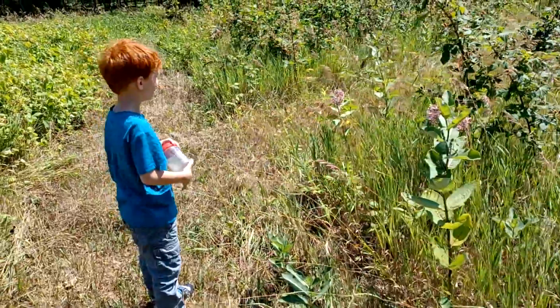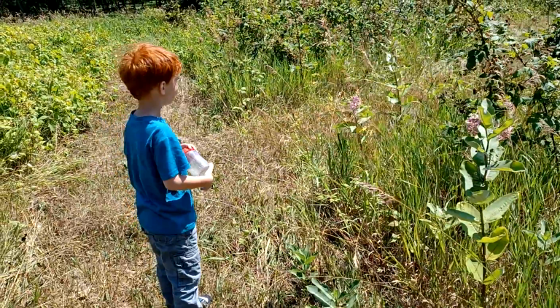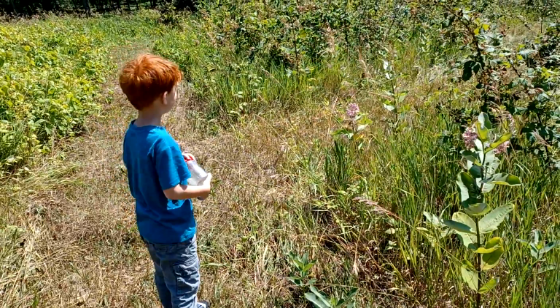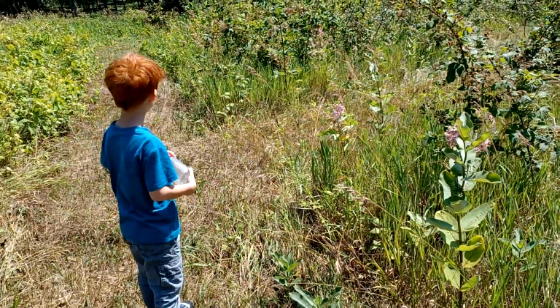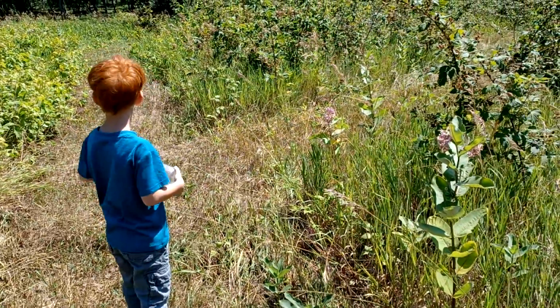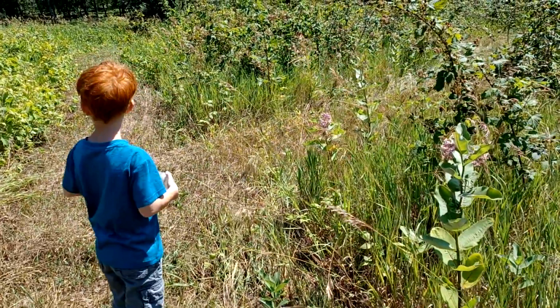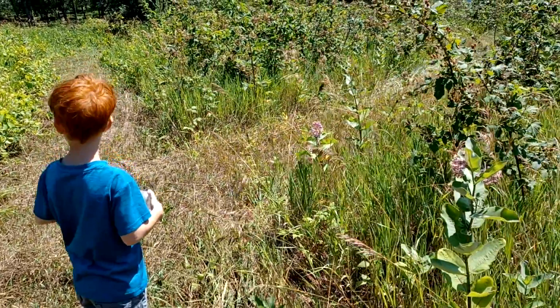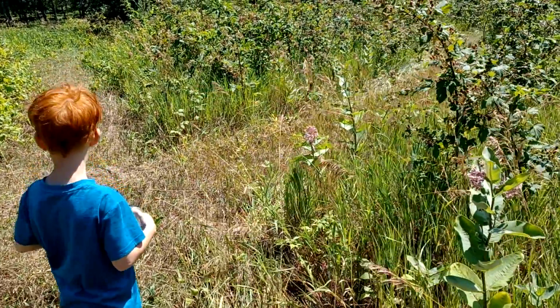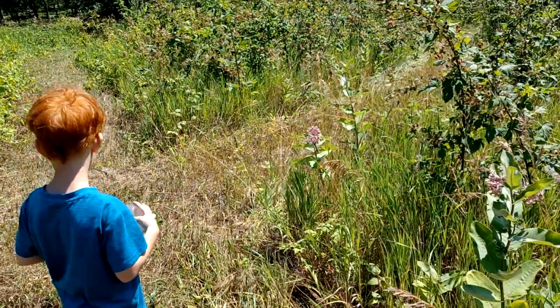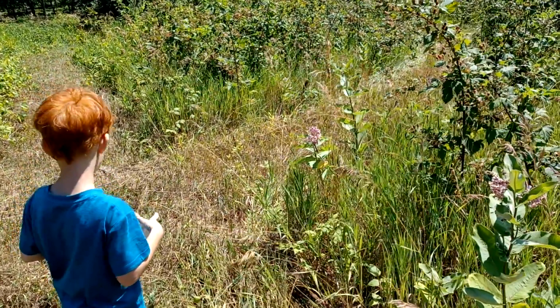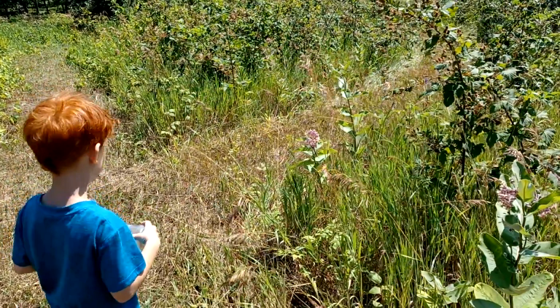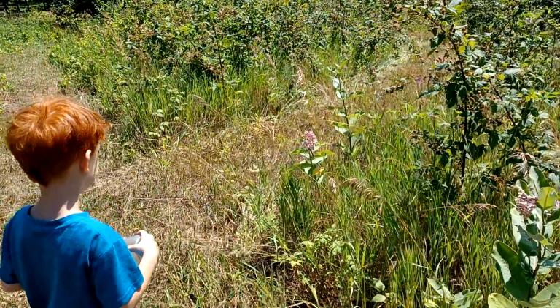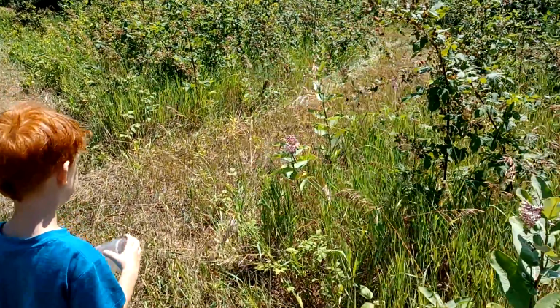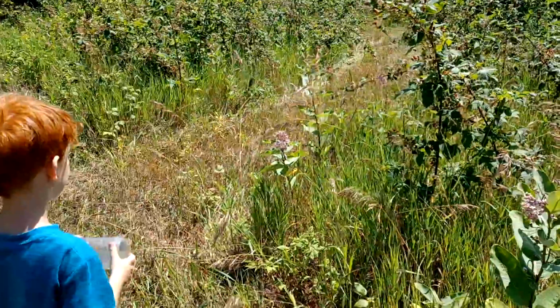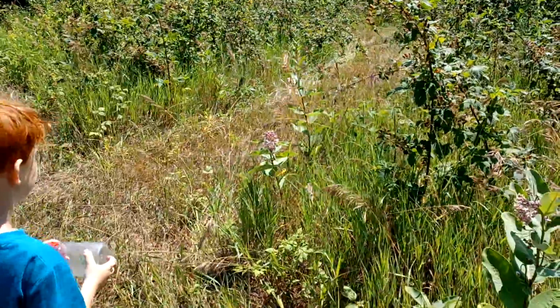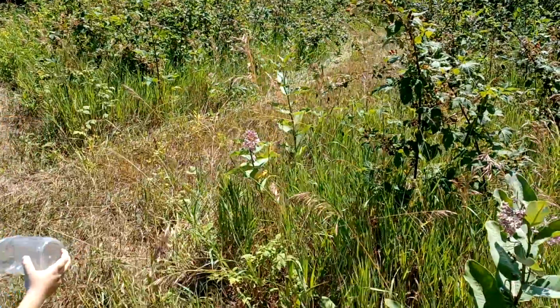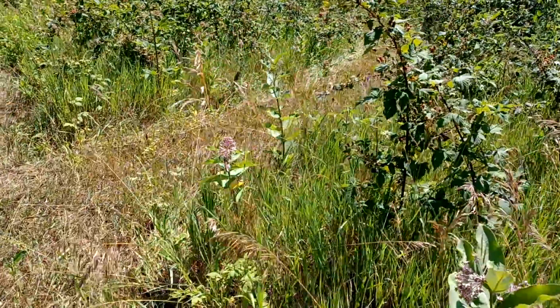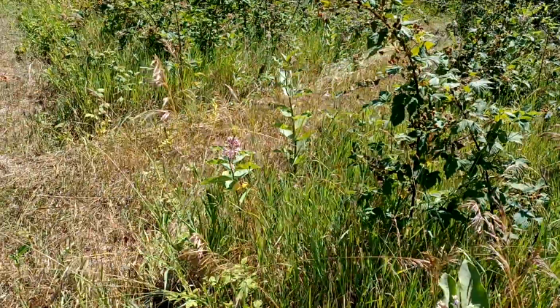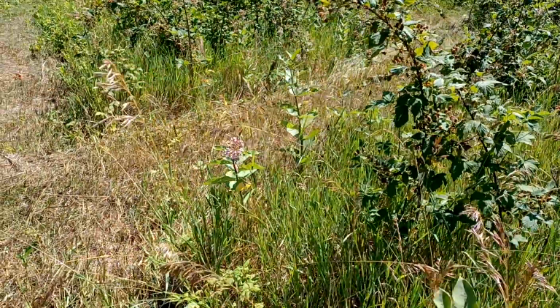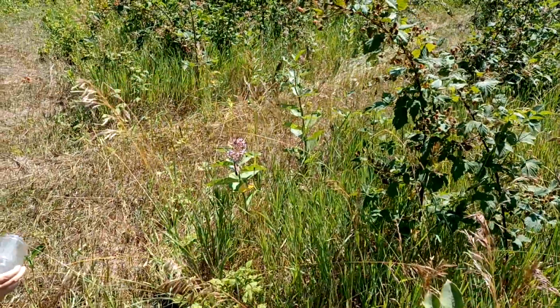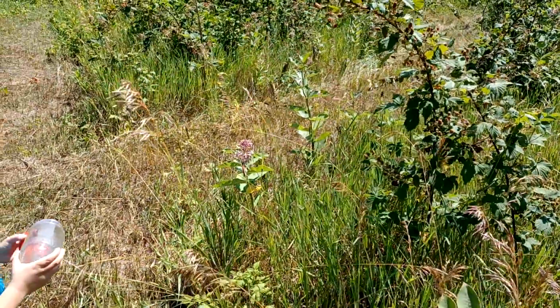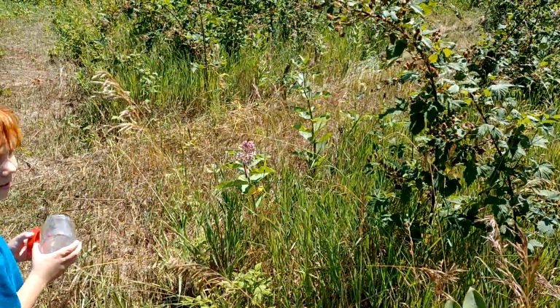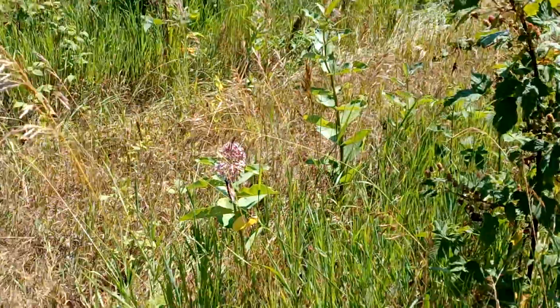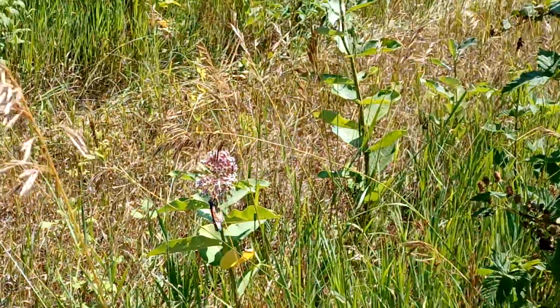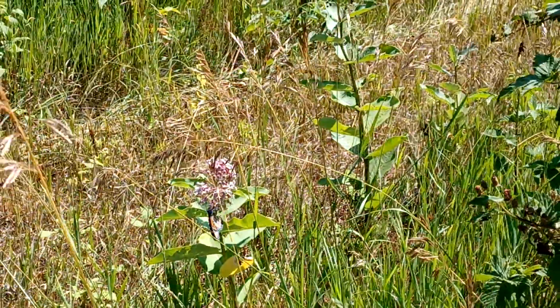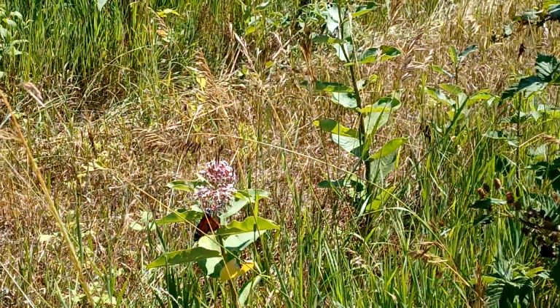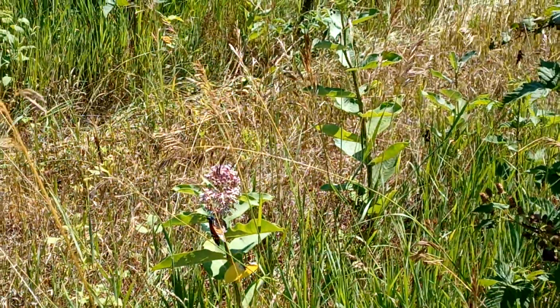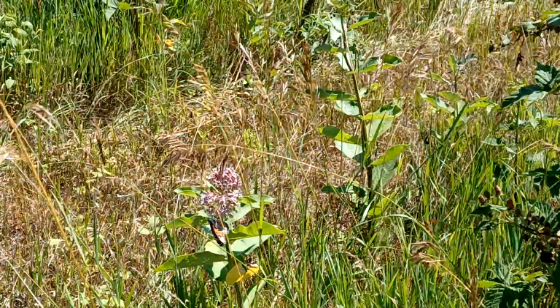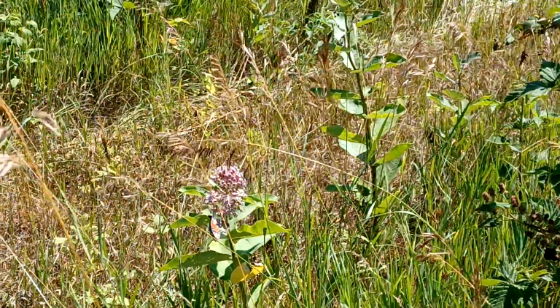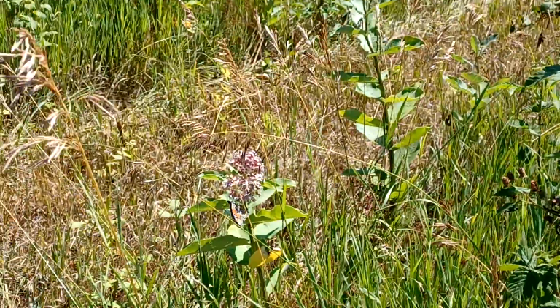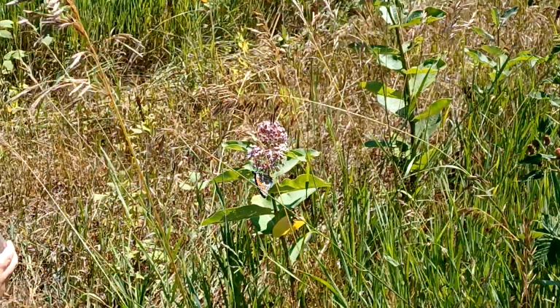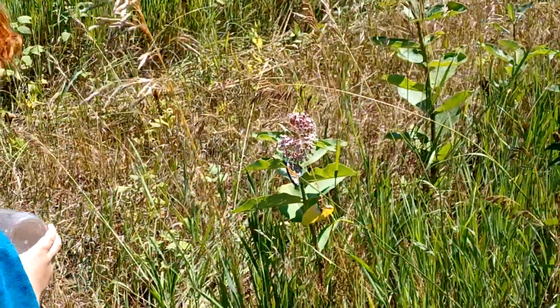Willie spotted a monarch butterfly on a milkweed. I'm trying to sneak up on it. Don't get too close — it'll make it fly away. Let's watch it.